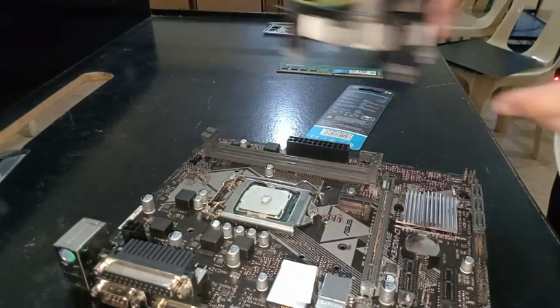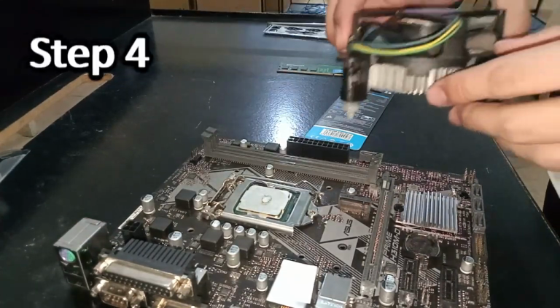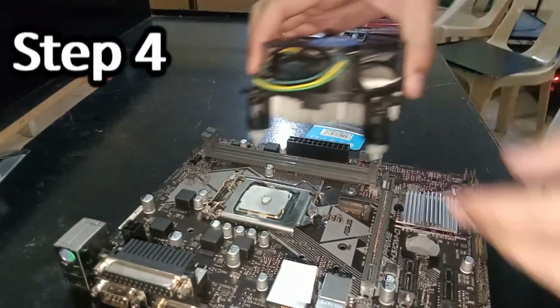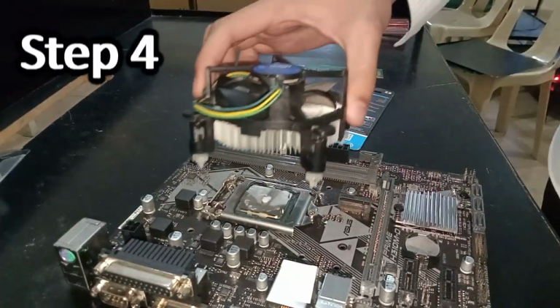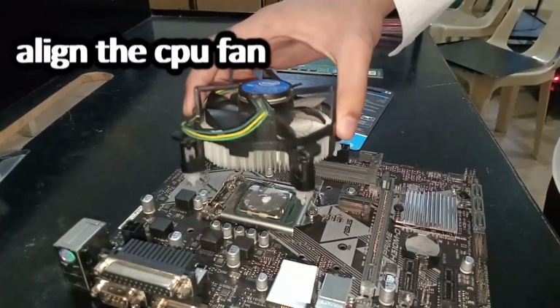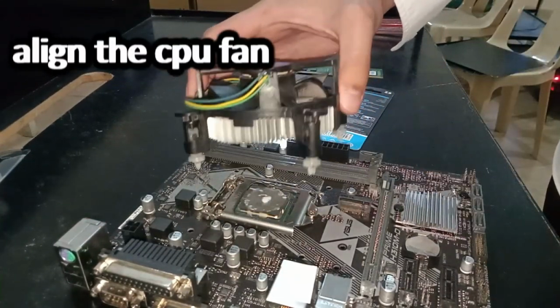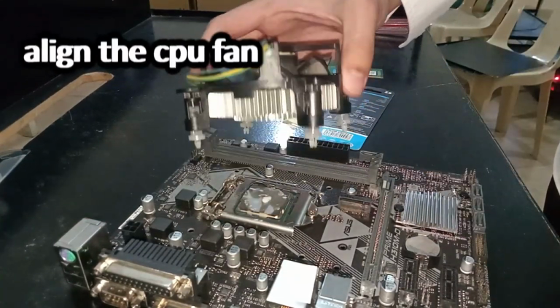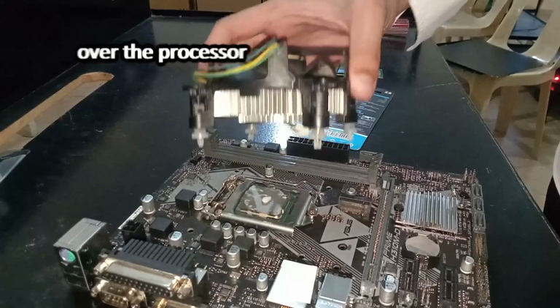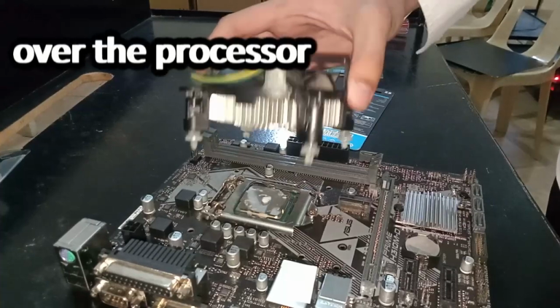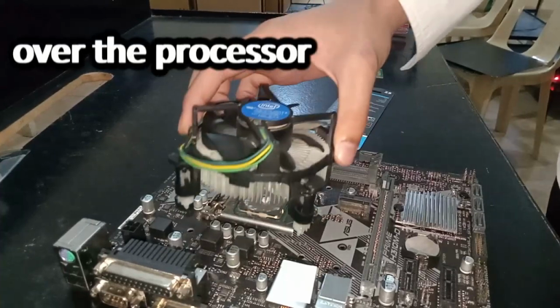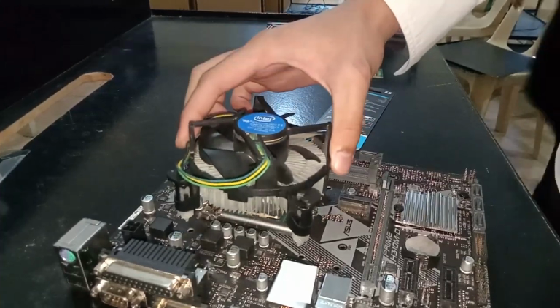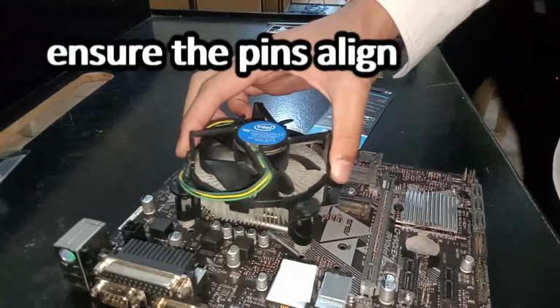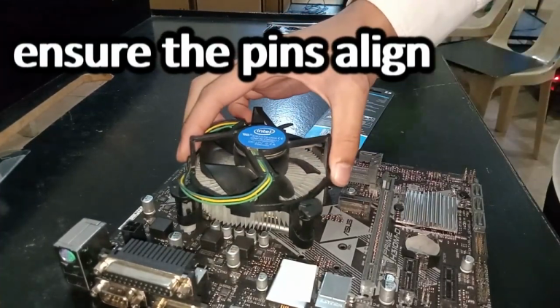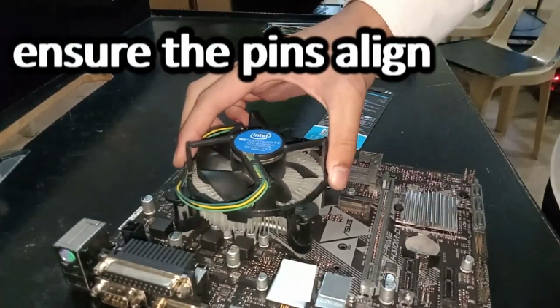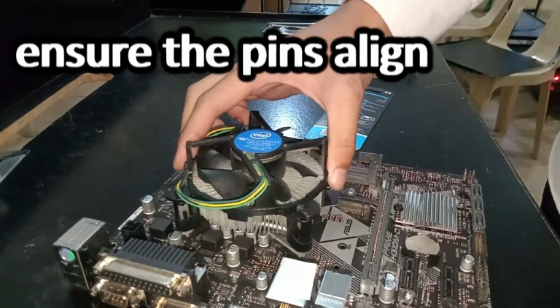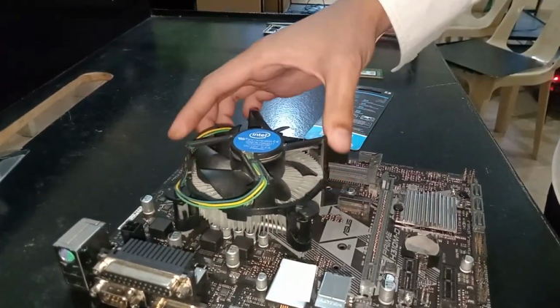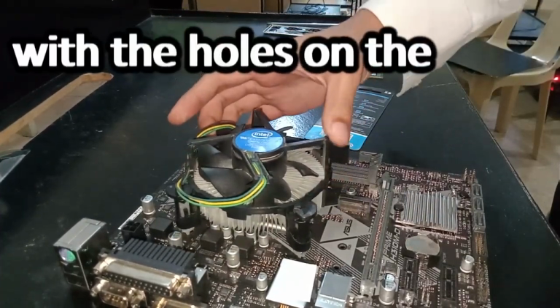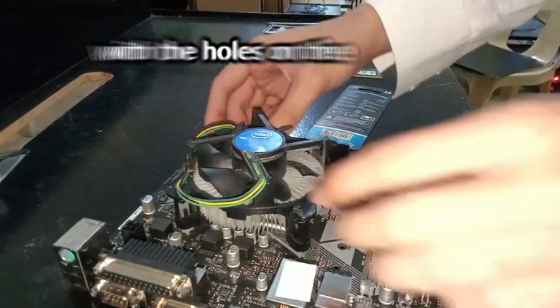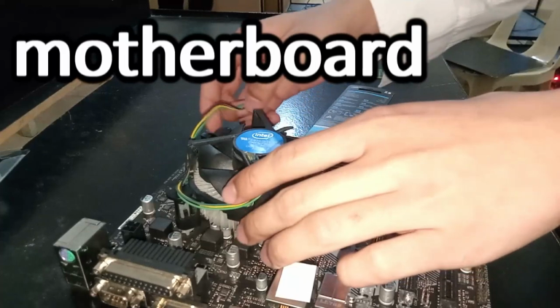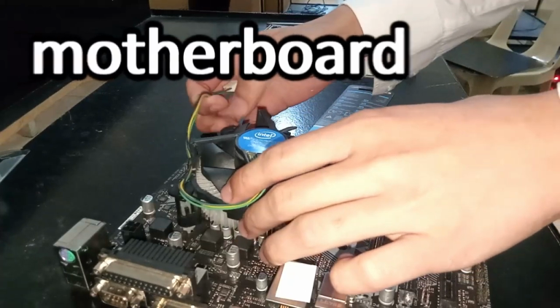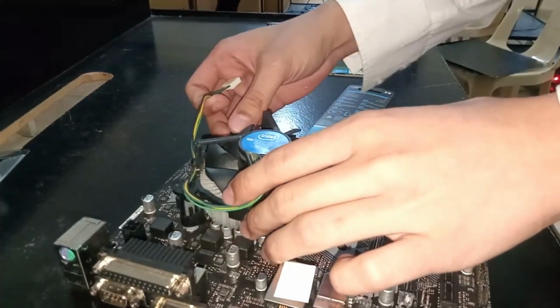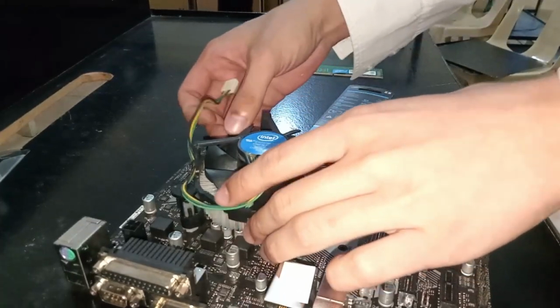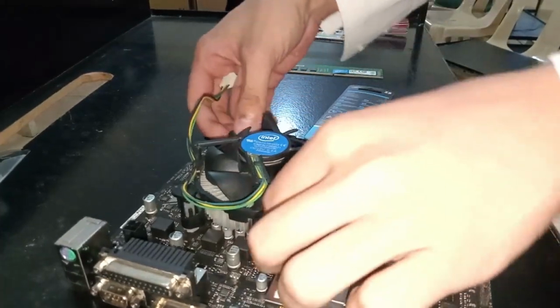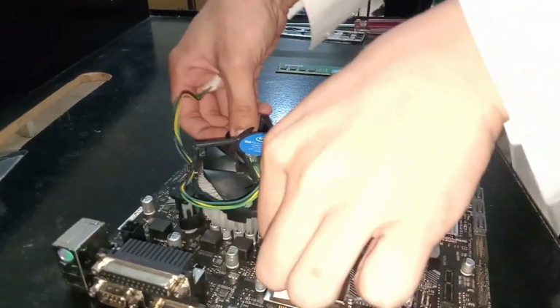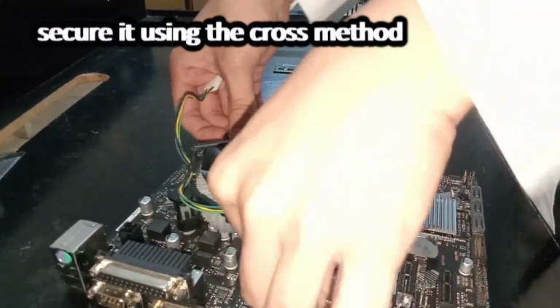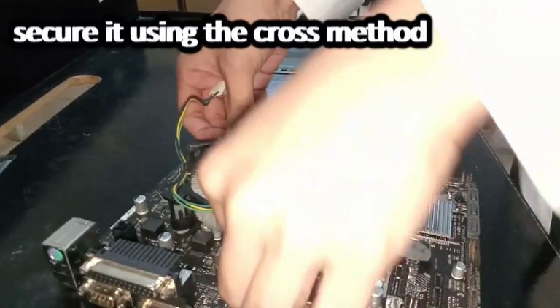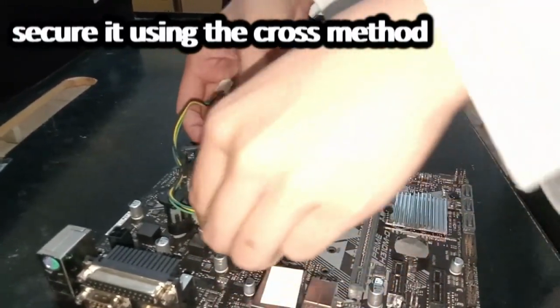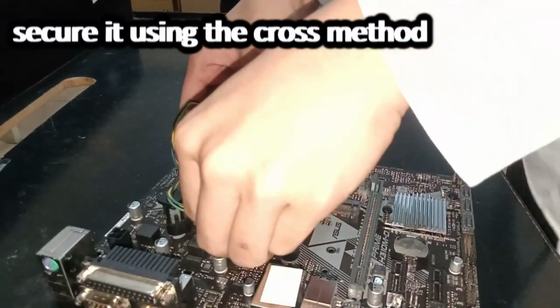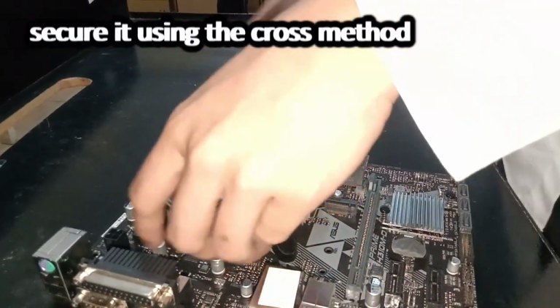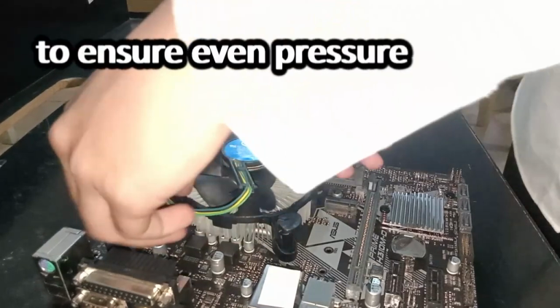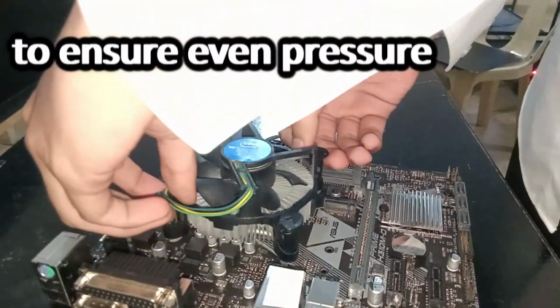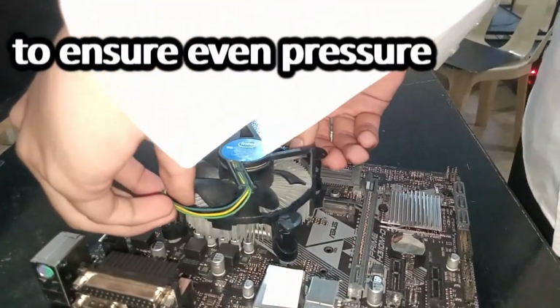Step 4: Align the CPU fan over the processor. Ensure the pins align with the holes on the motherboard. Secure it using the cross method to ensure even pressure.